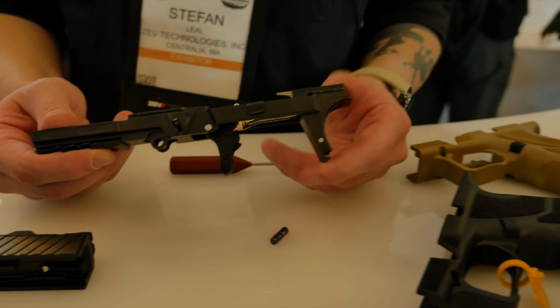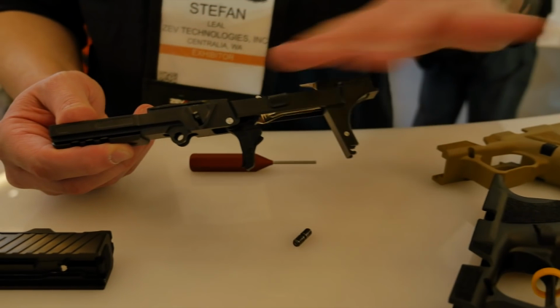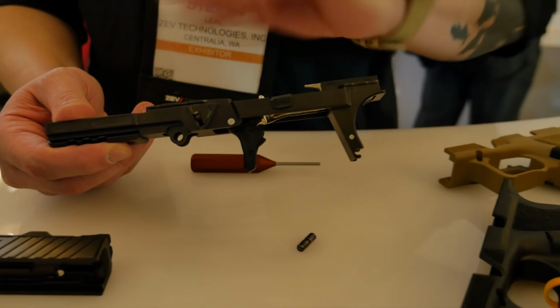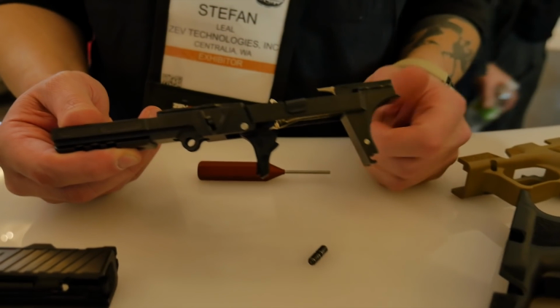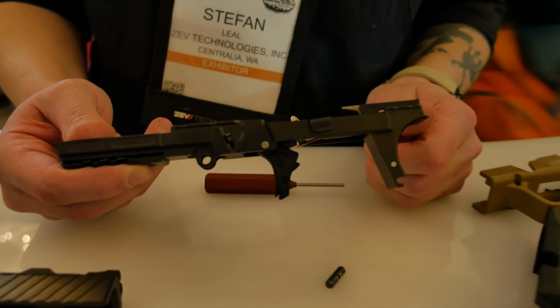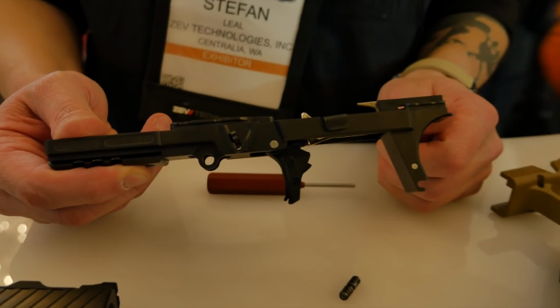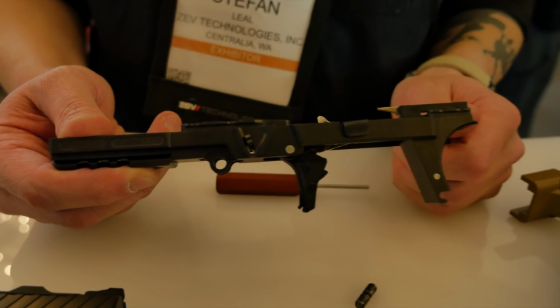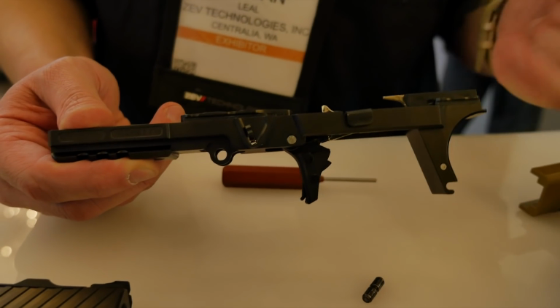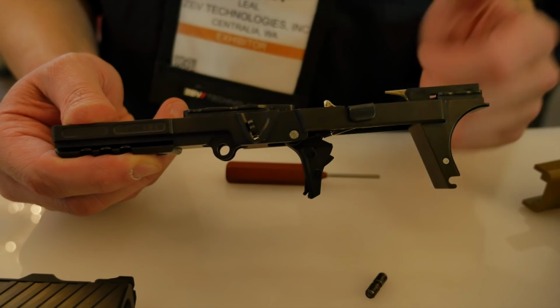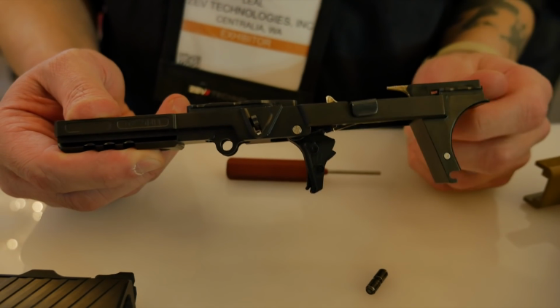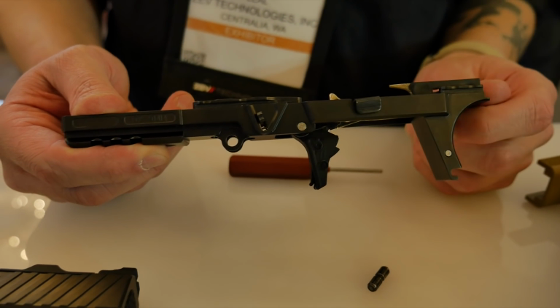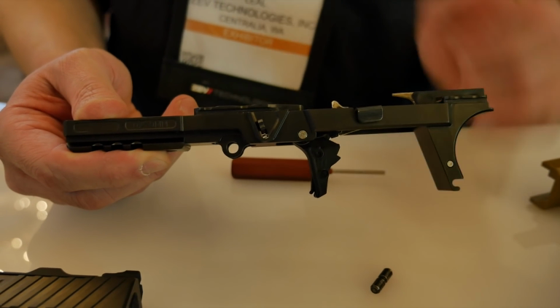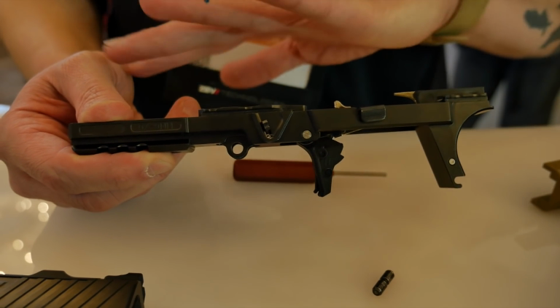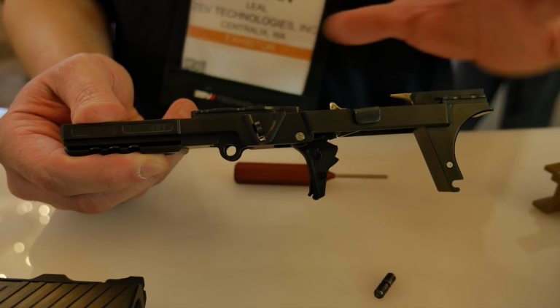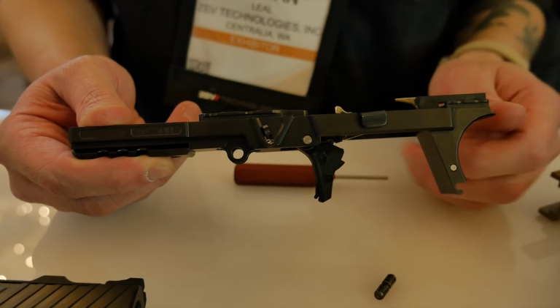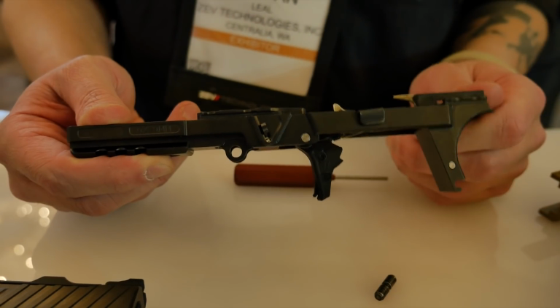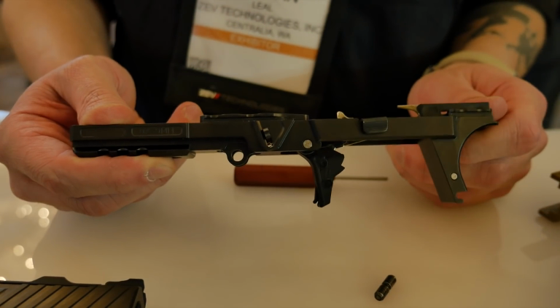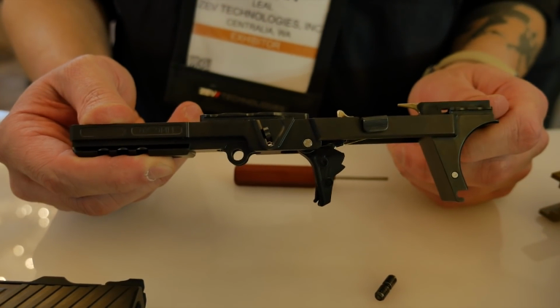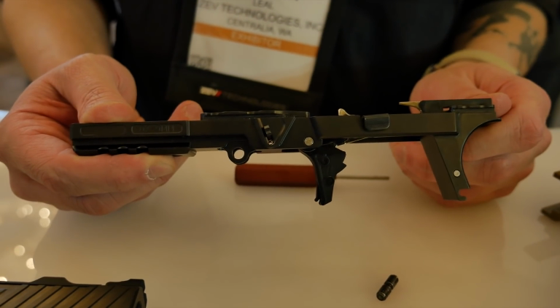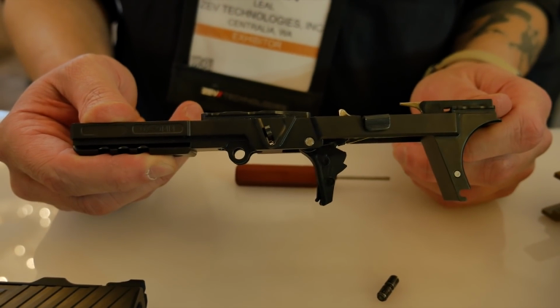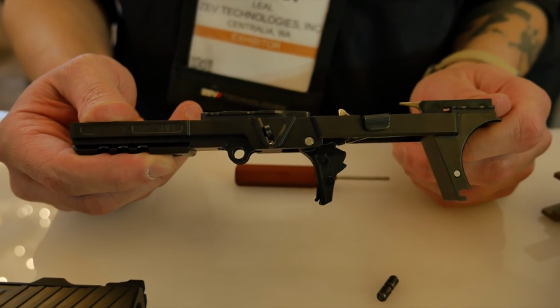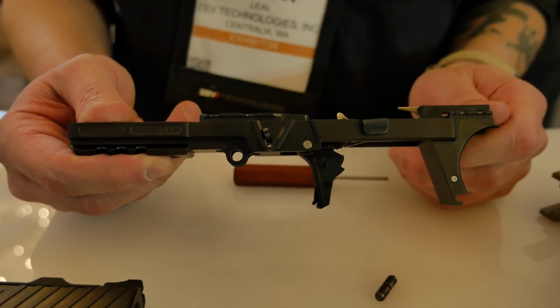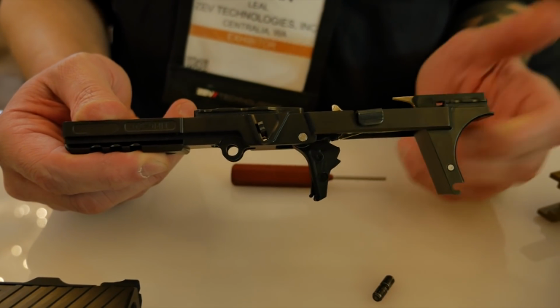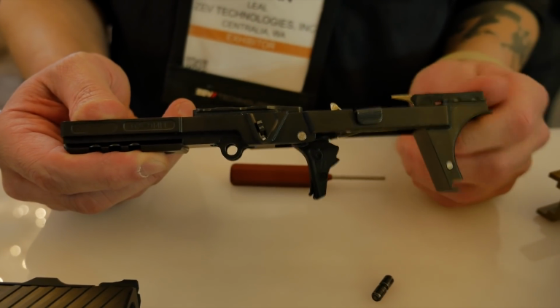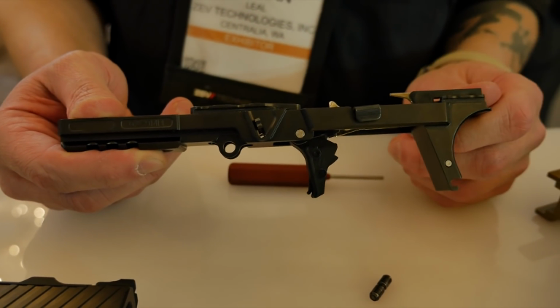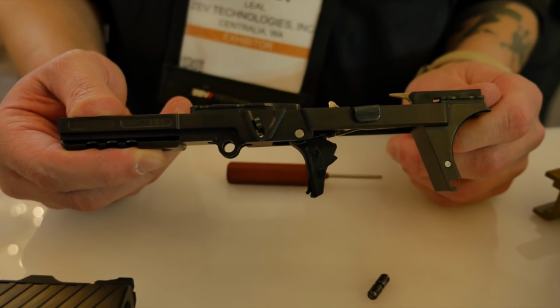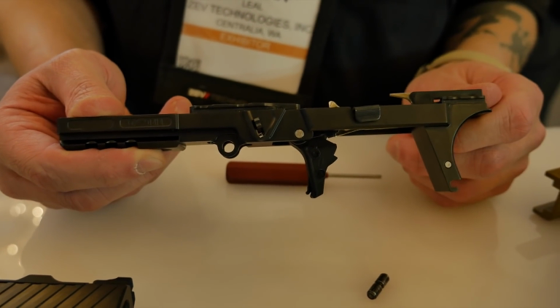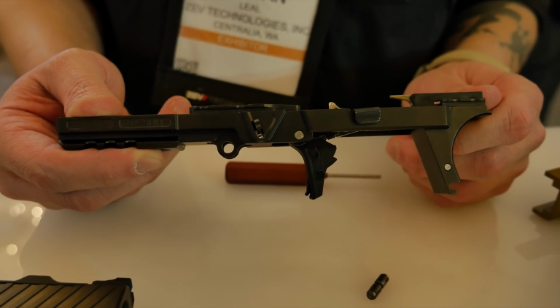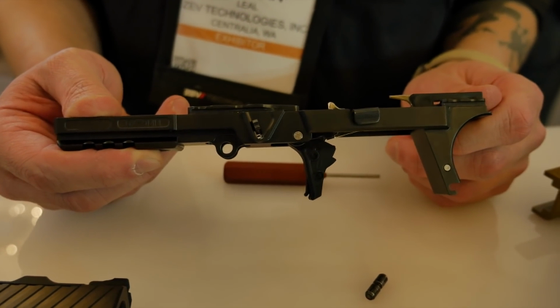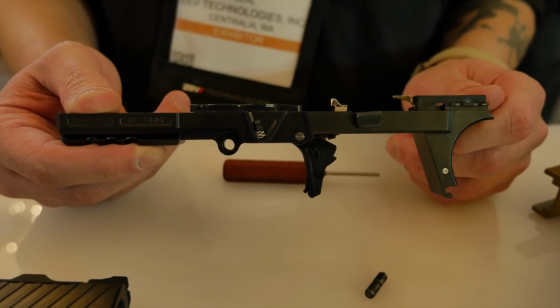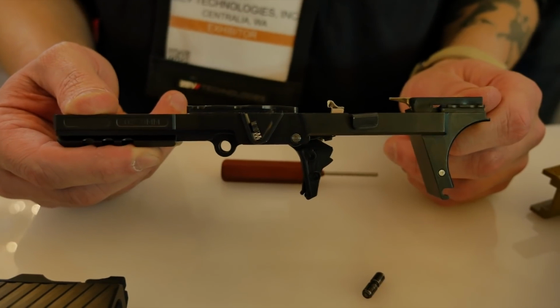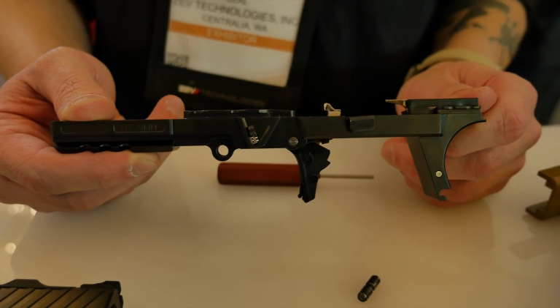Your trigger group is housed internally now. Your trigger pins, the locking block, are integrated into the entire steel frame, which means the entire thing is going to be a lot more rigid and a lot more stable.